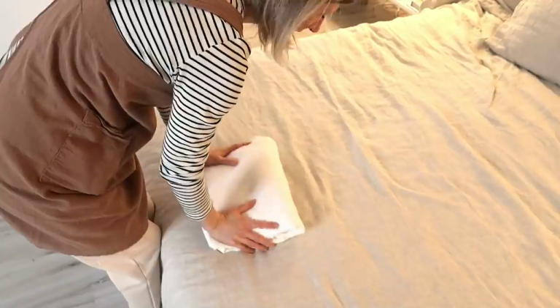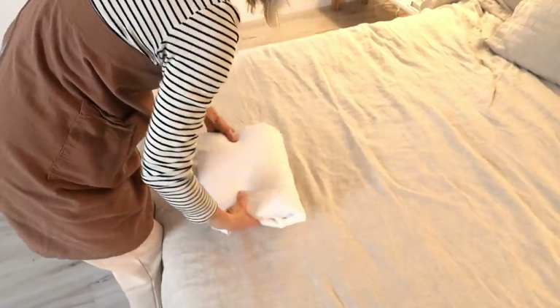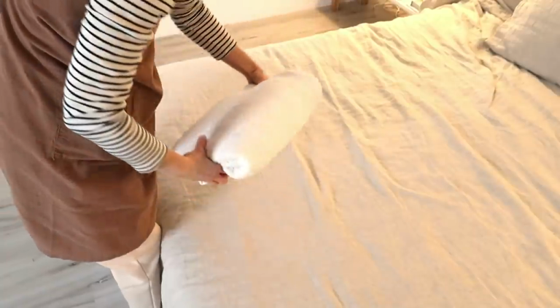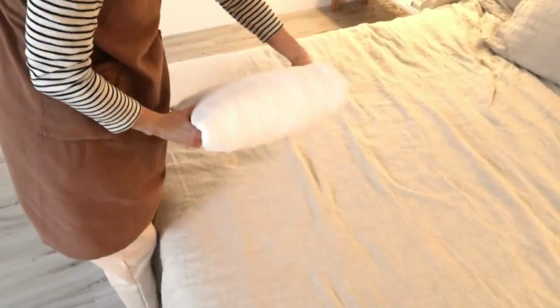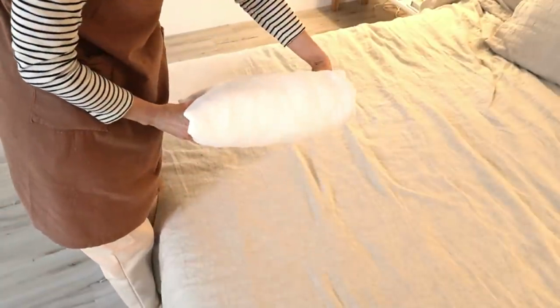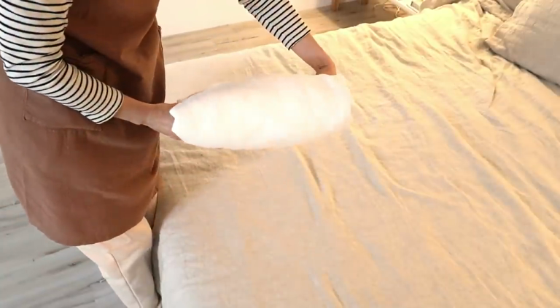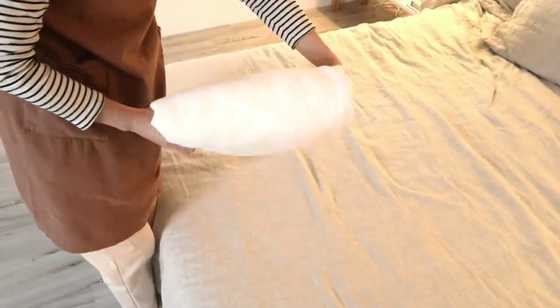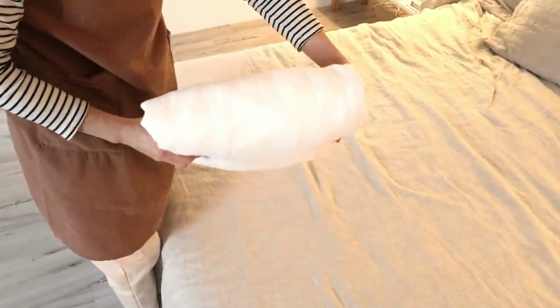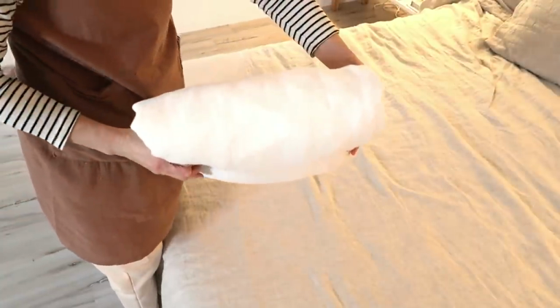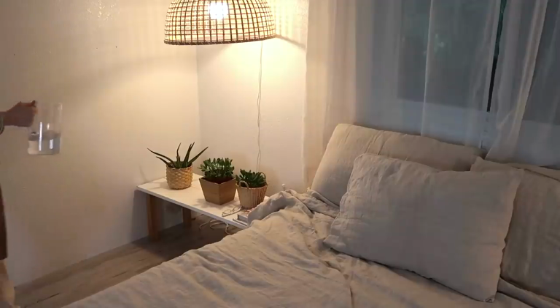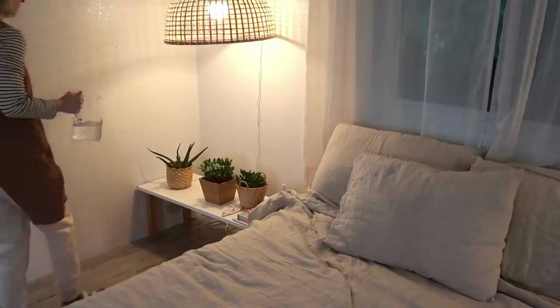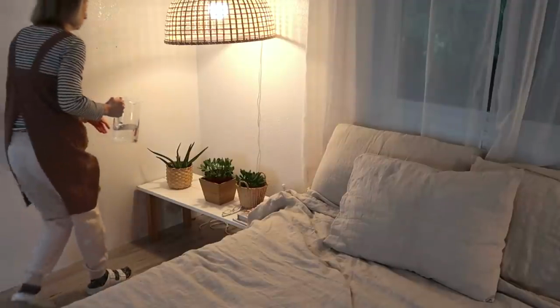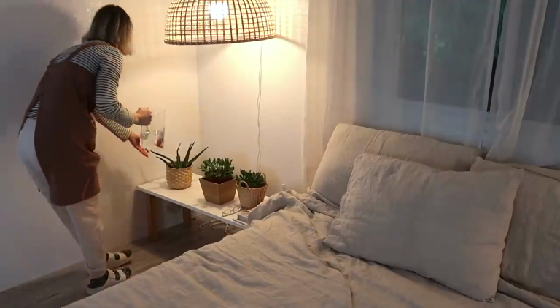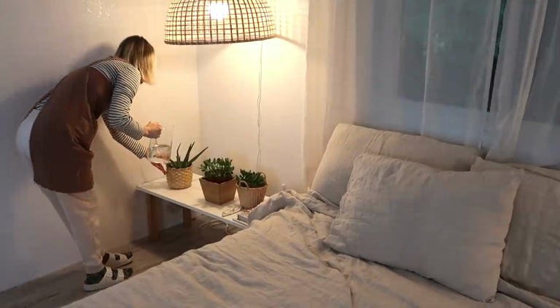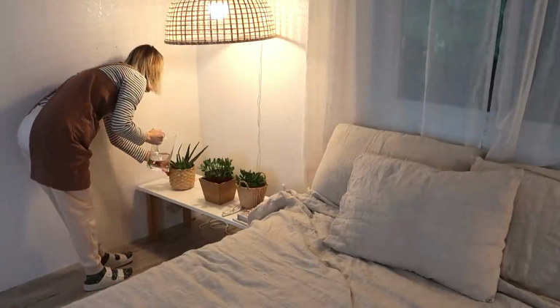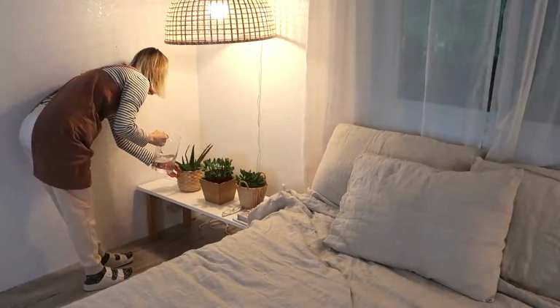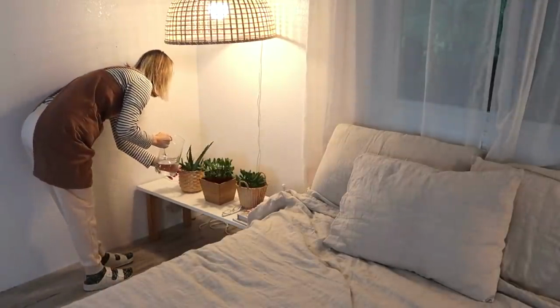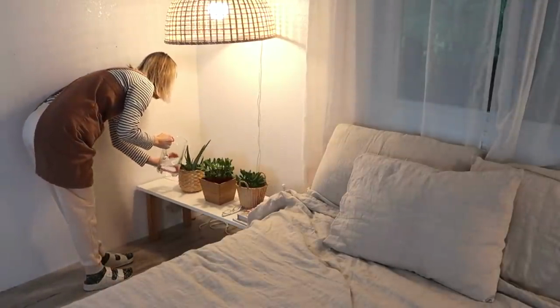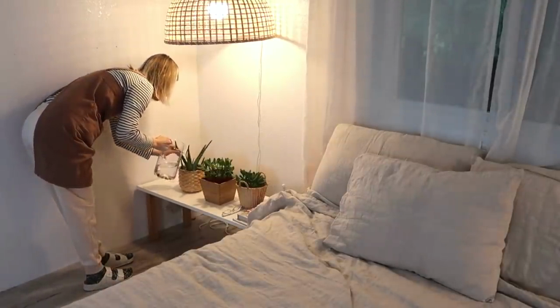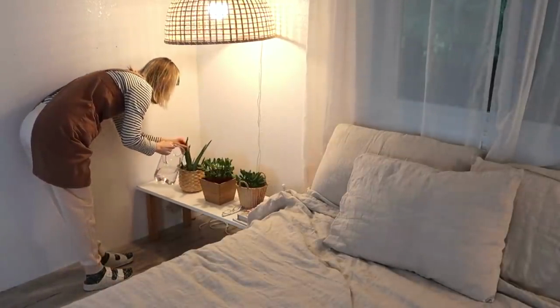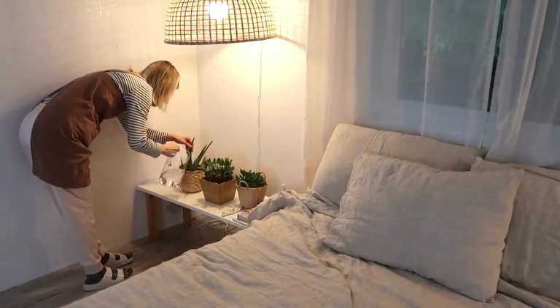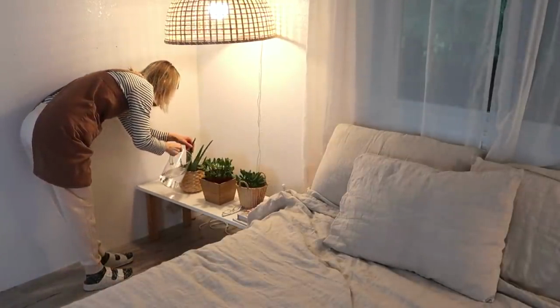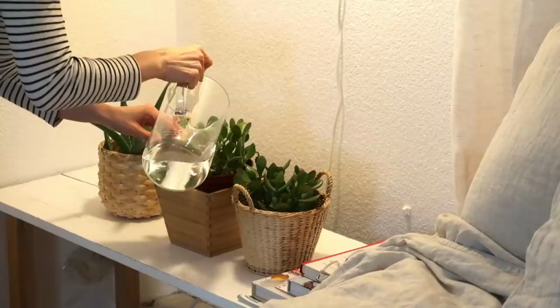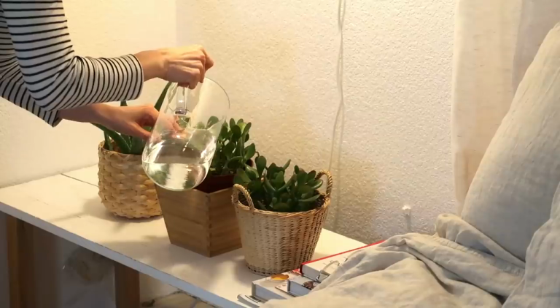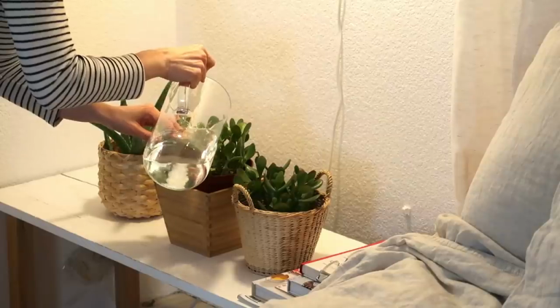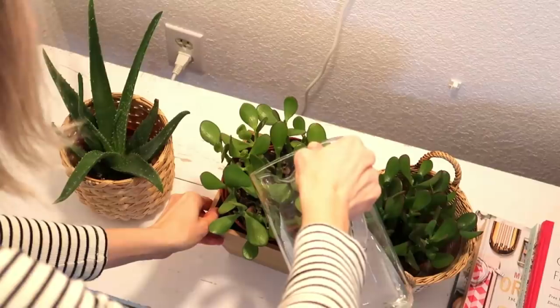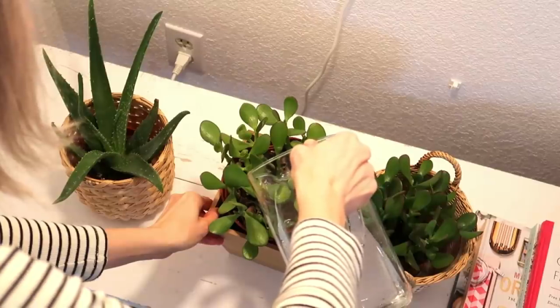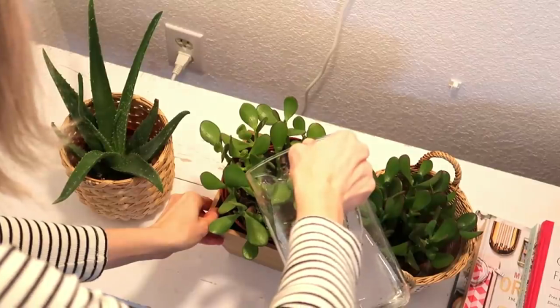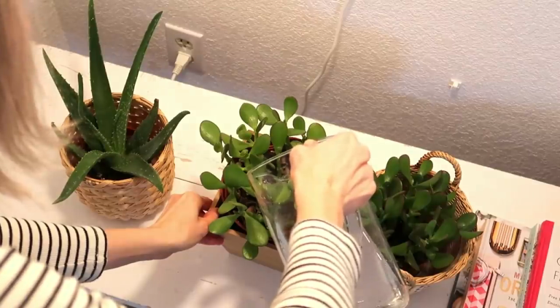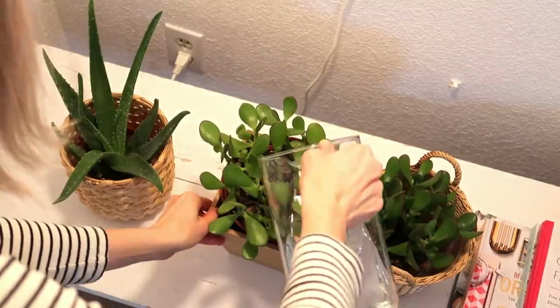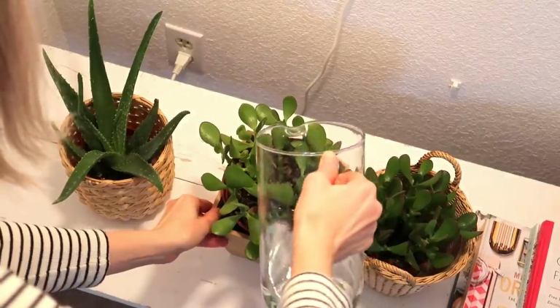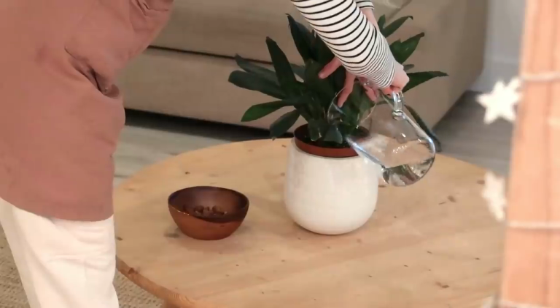To remember when to water the plants, I do that when I change the sheets. That way it gets done once a week.